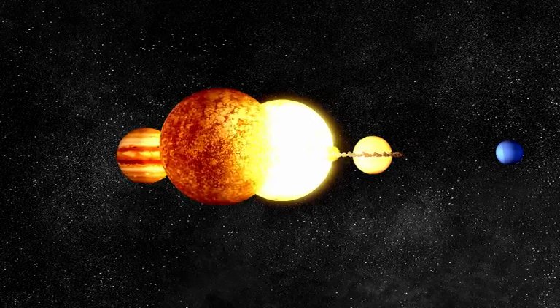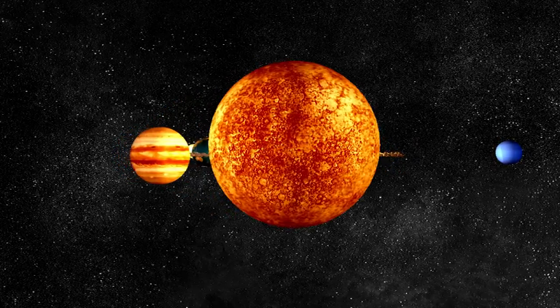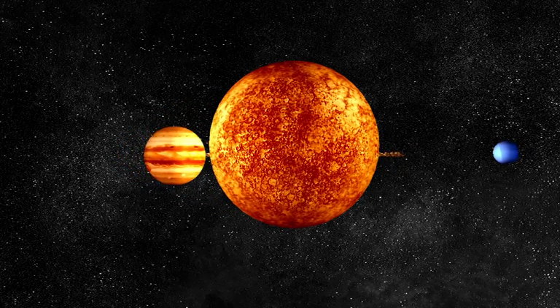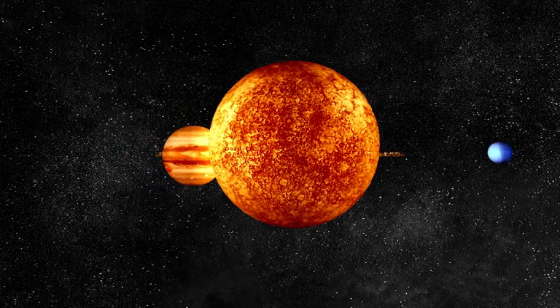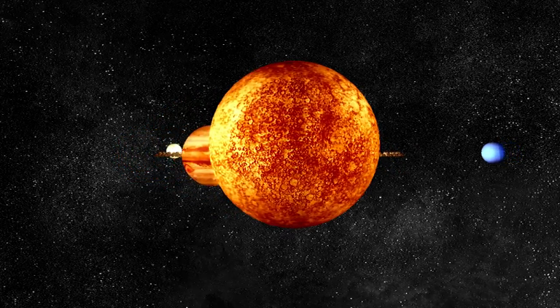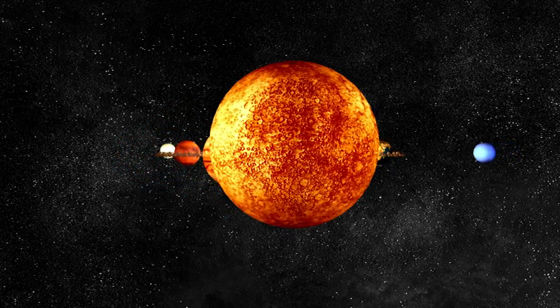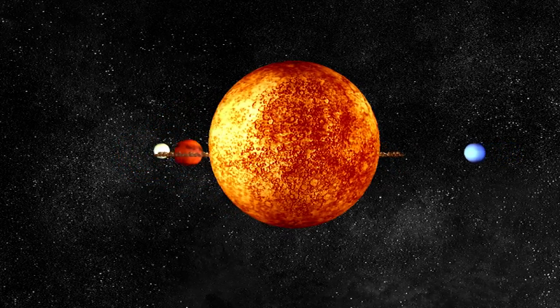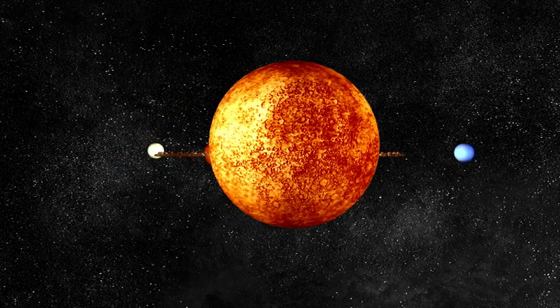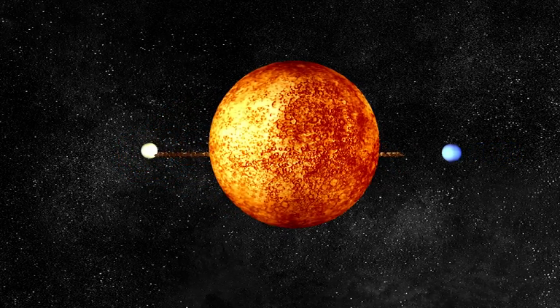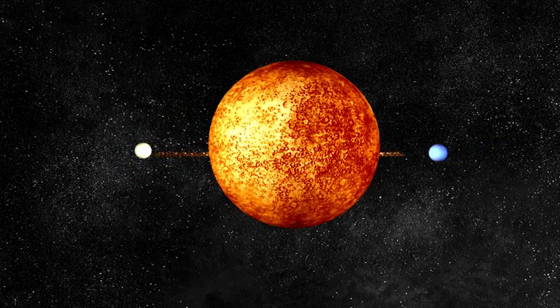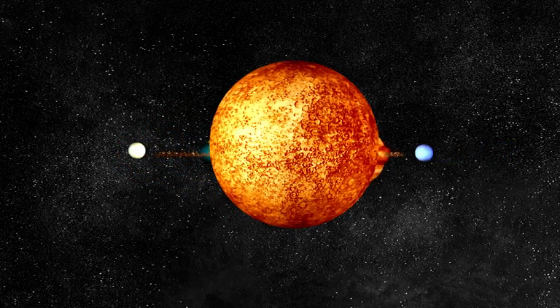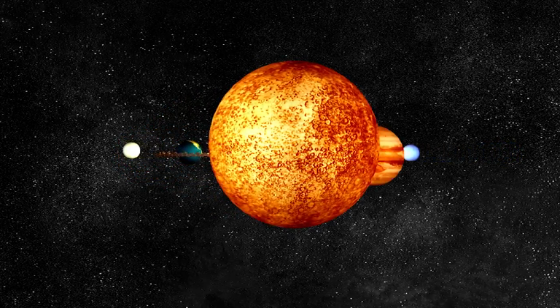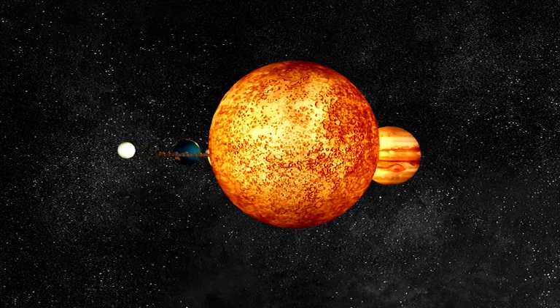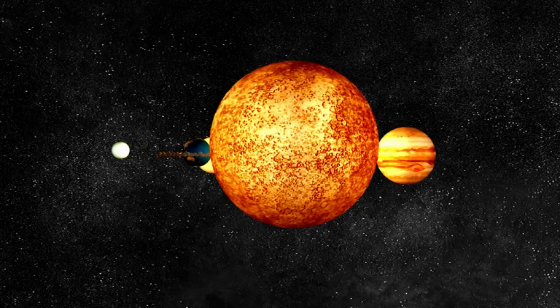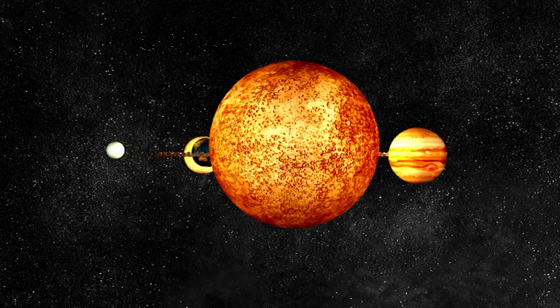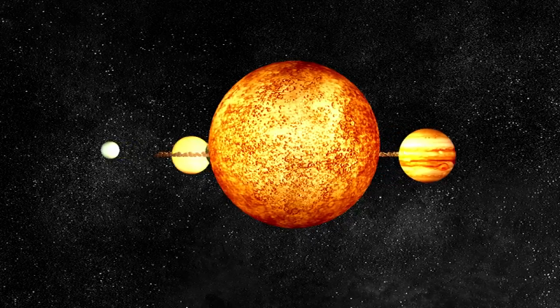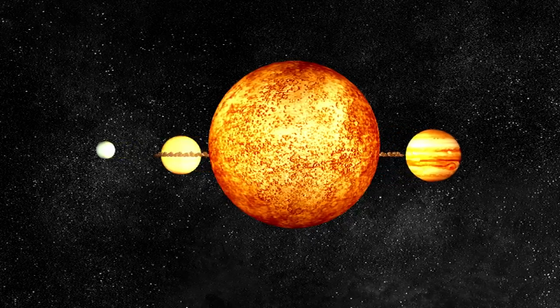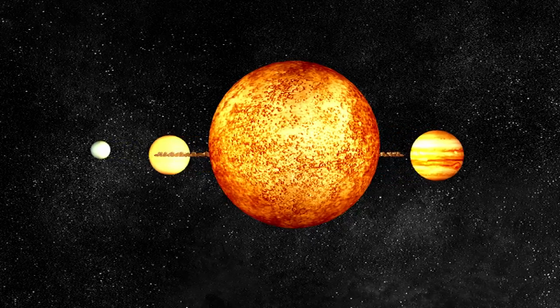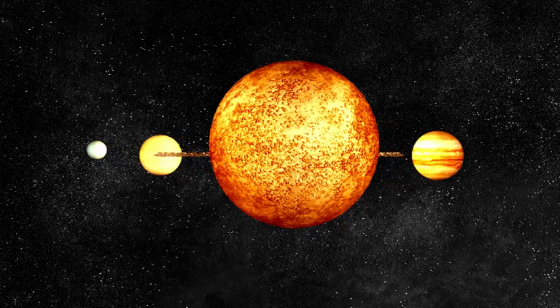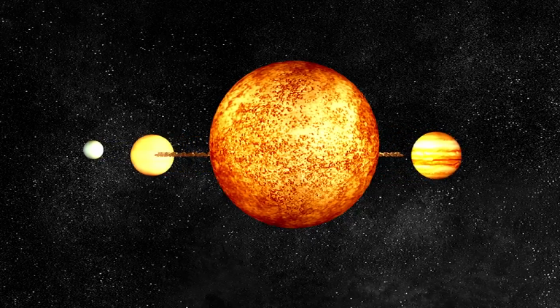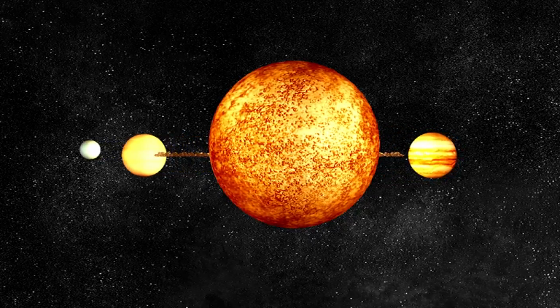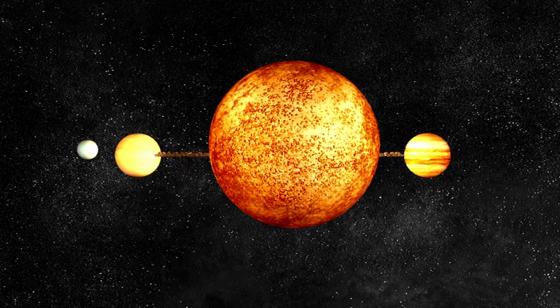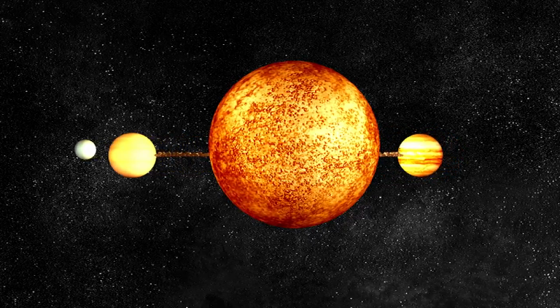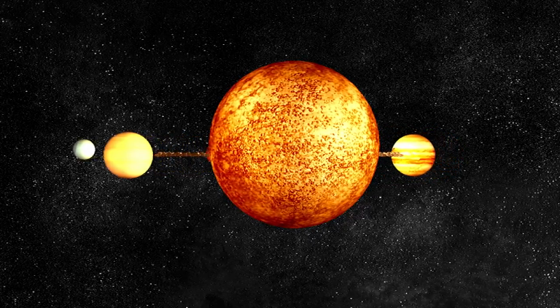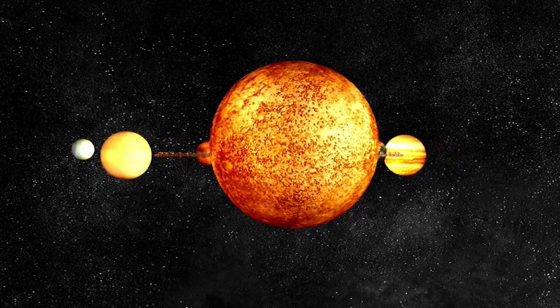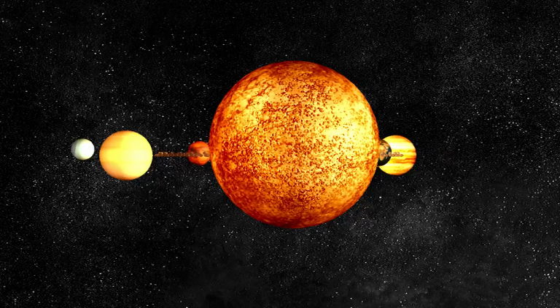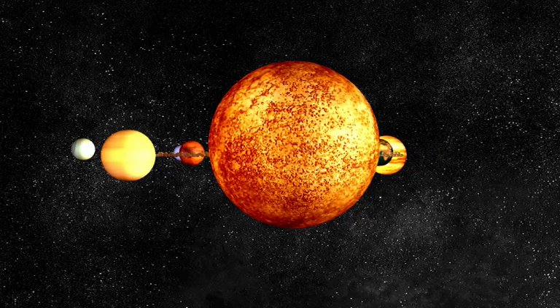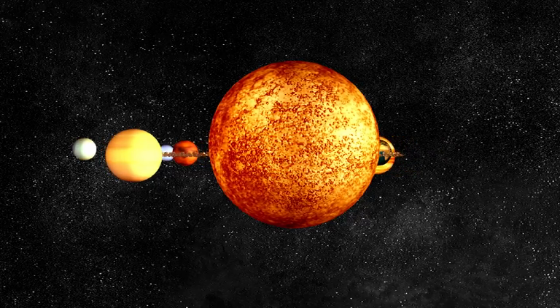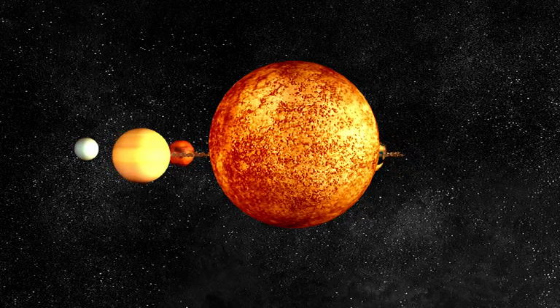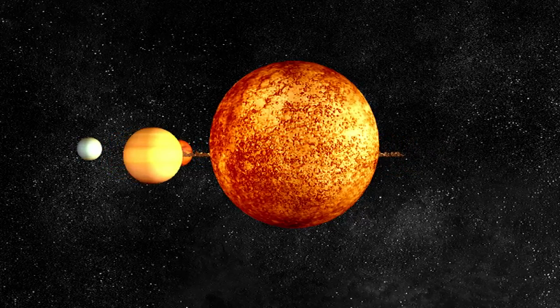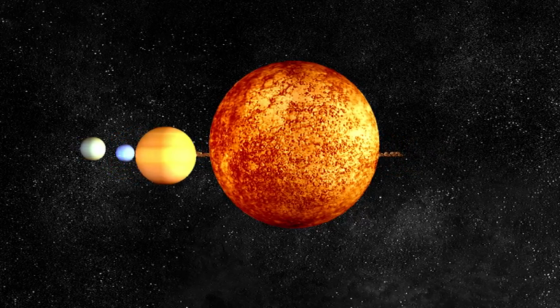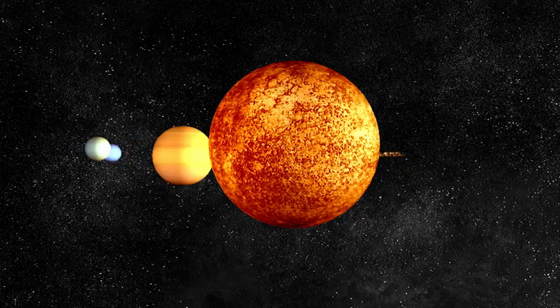Mercury is the smallest planet in the solar system. Mercury is the closest planet to the sun. It has many deep craters. The core is very big and contains a lot of iron.